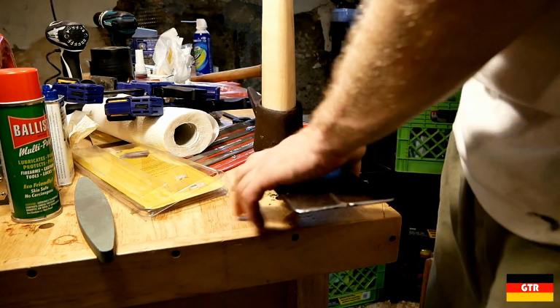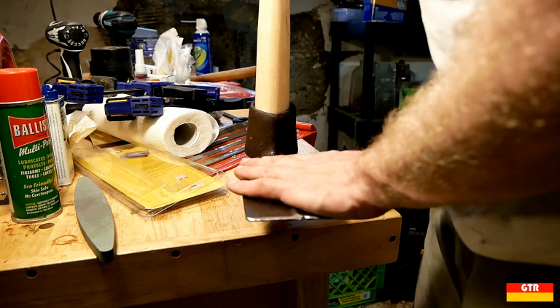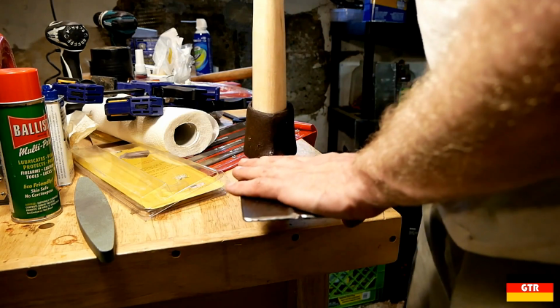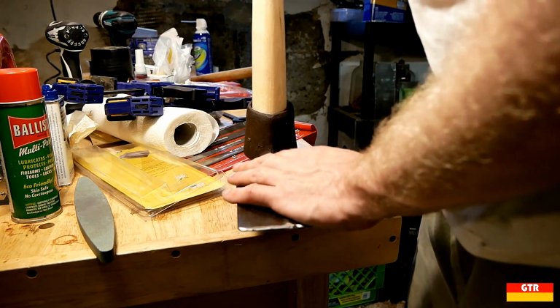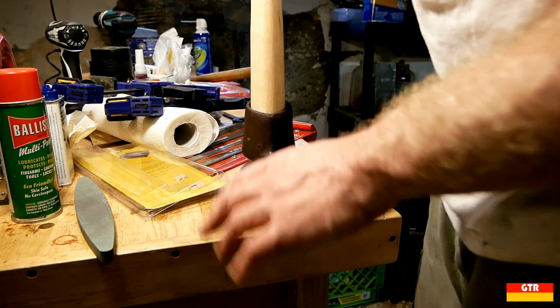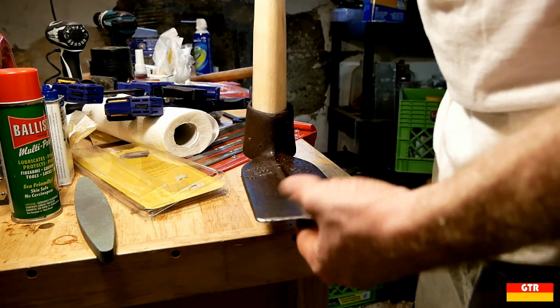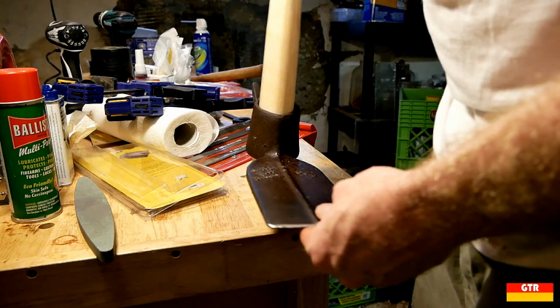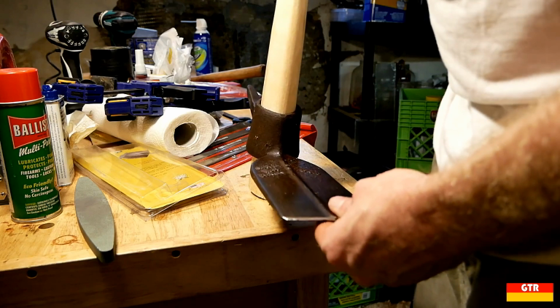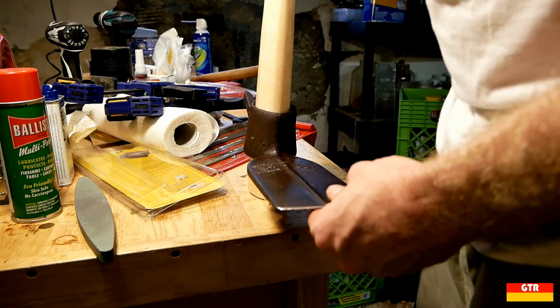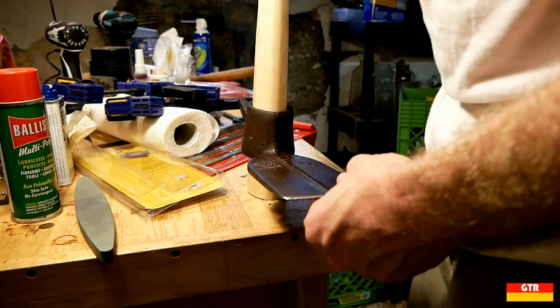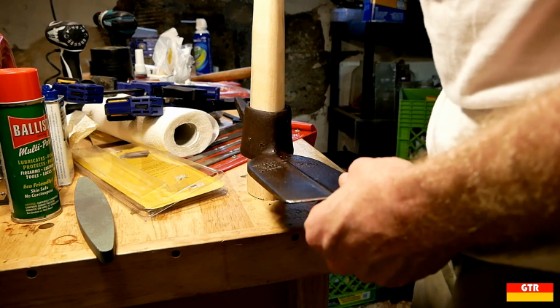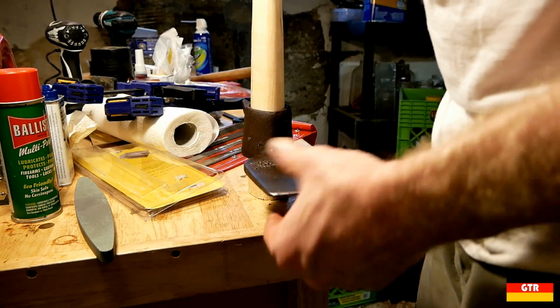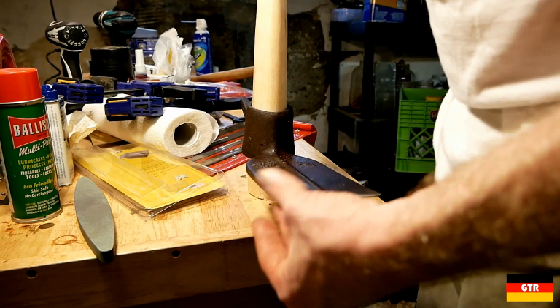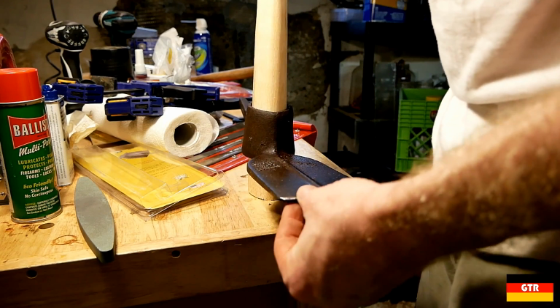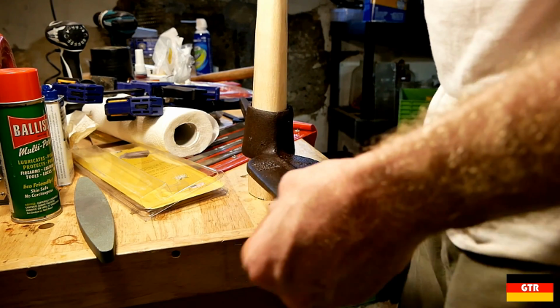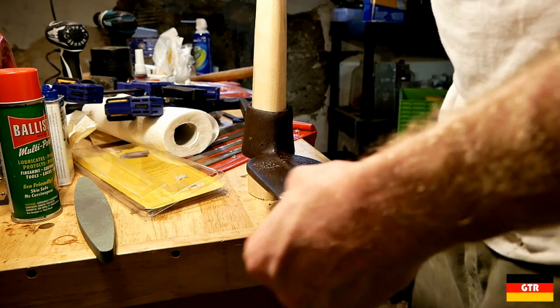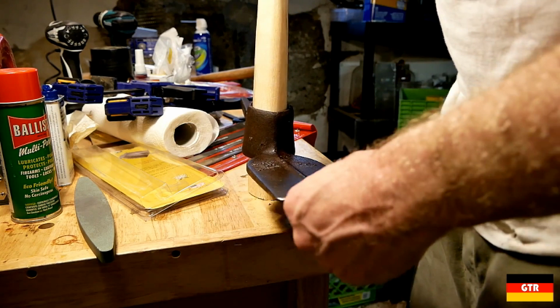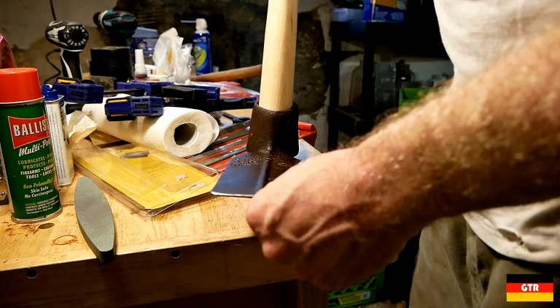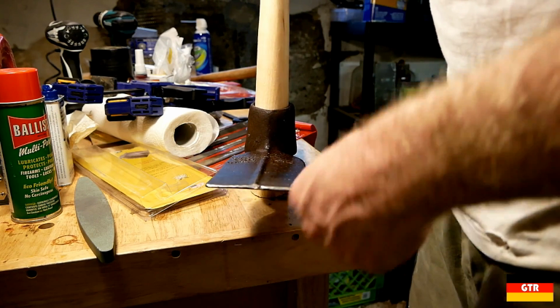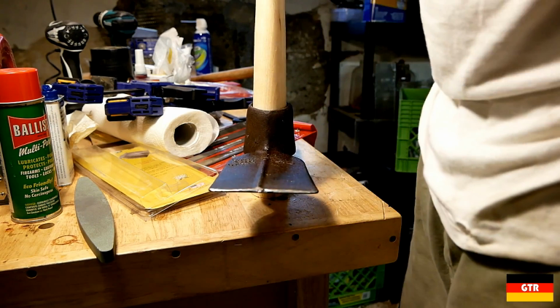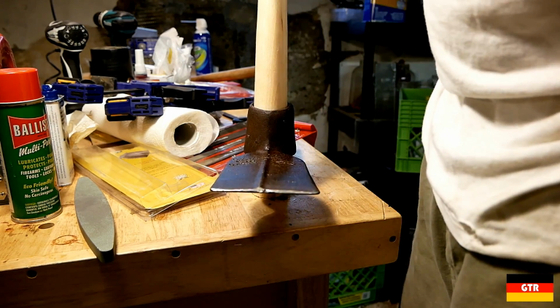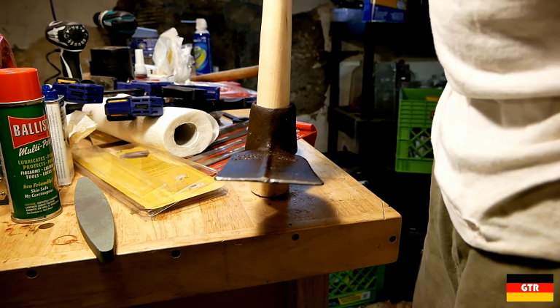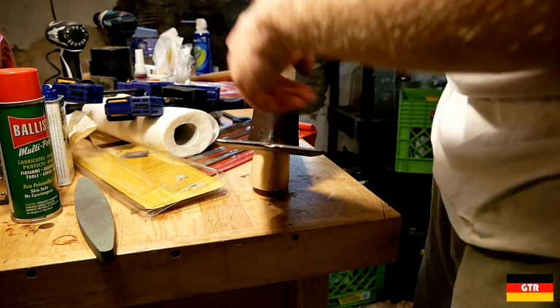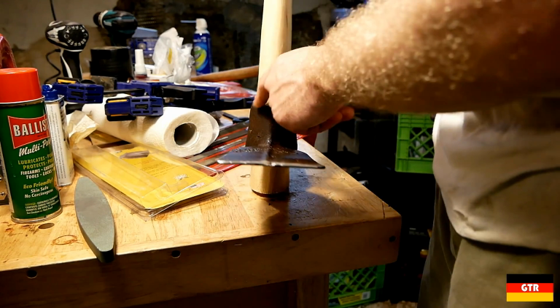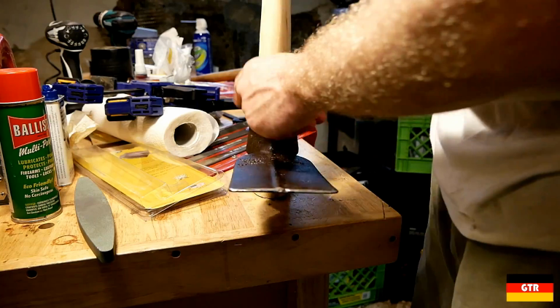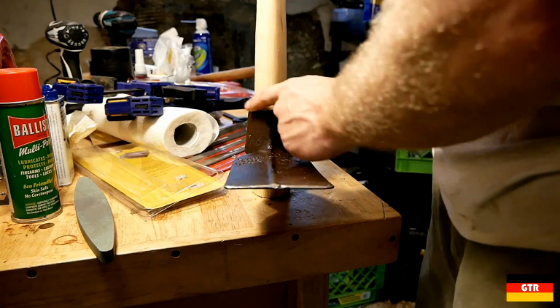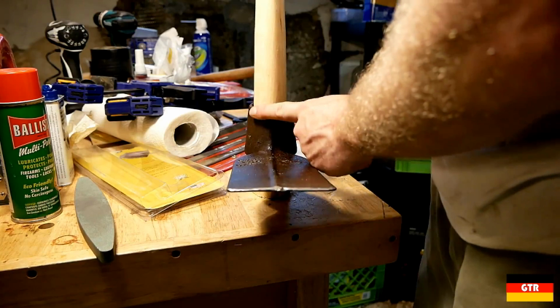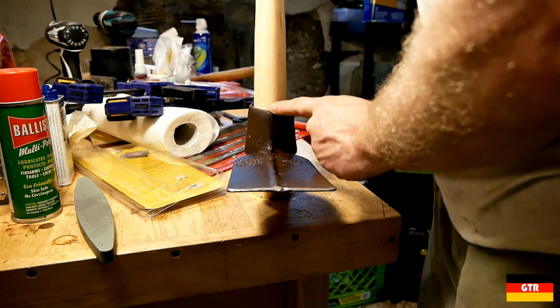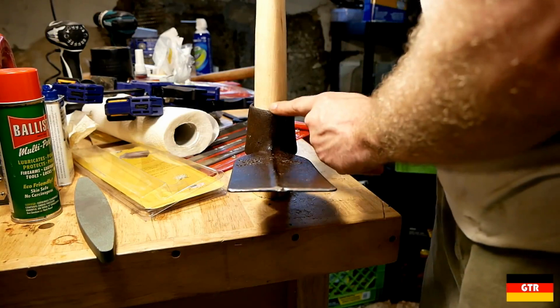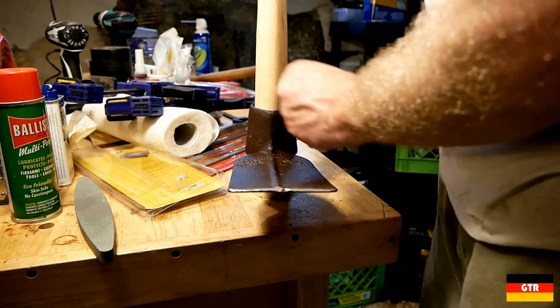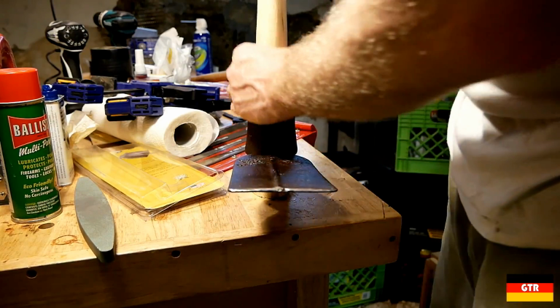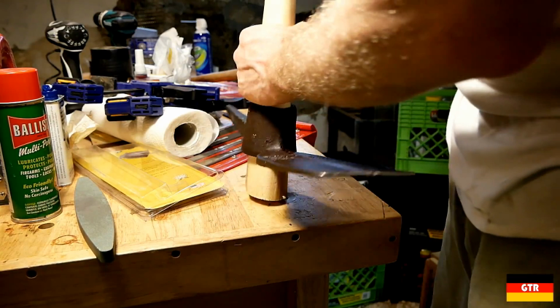This is not an overhead-type pick tool. You're only supposed to go waist-high, and that's how you can get away with not having any fasteners on this.